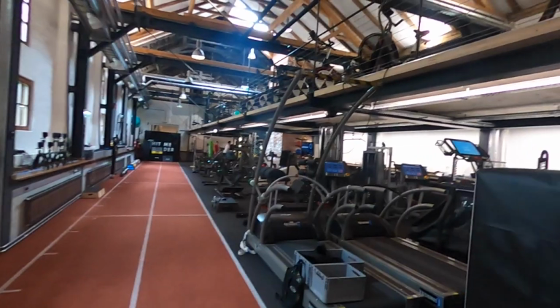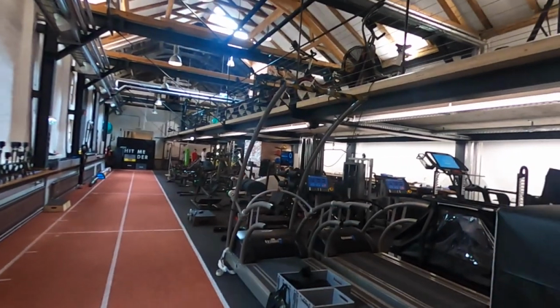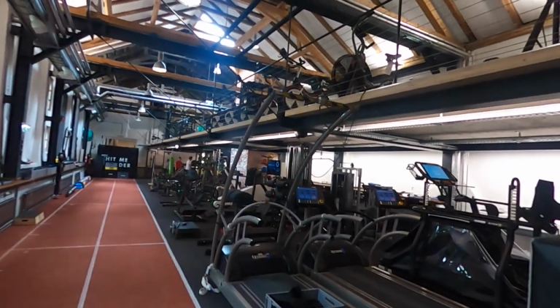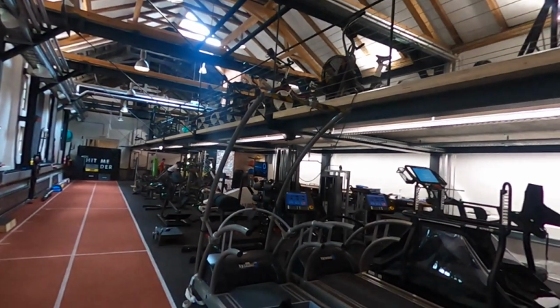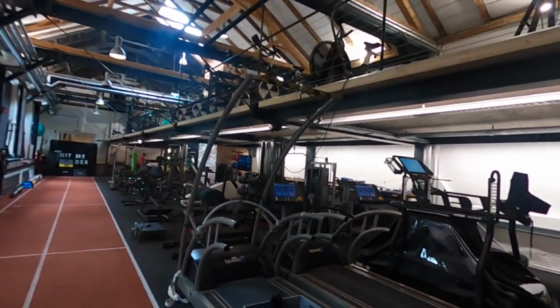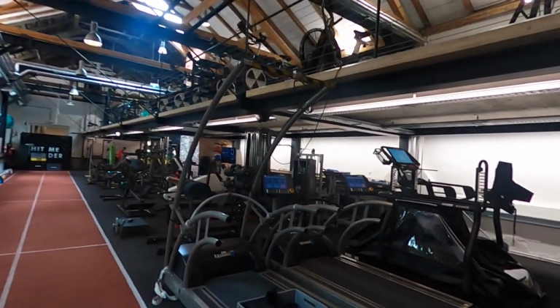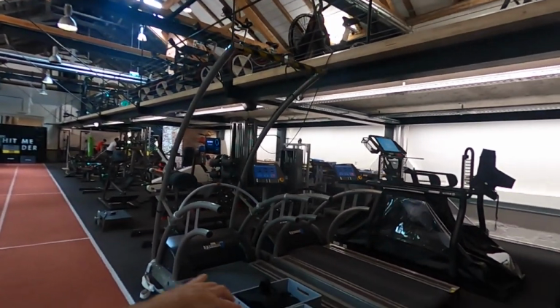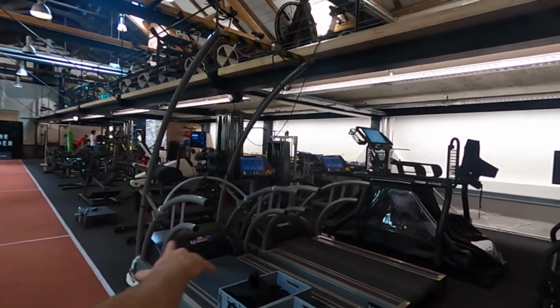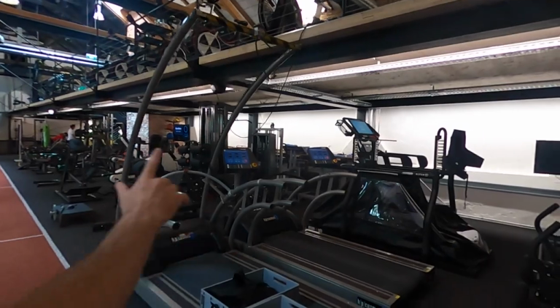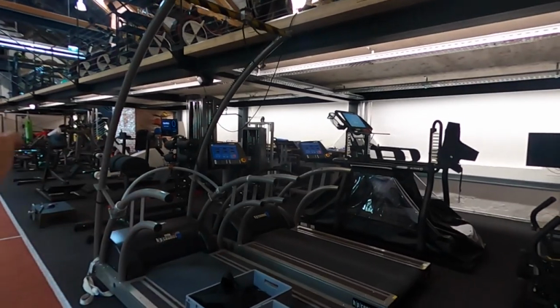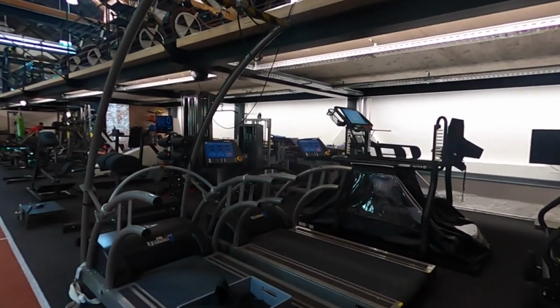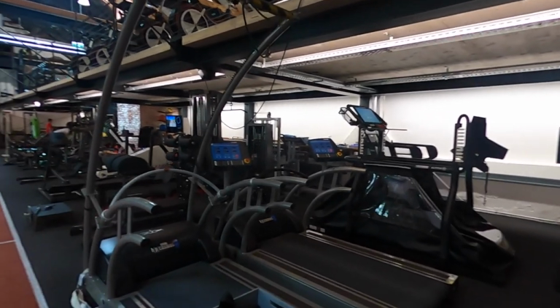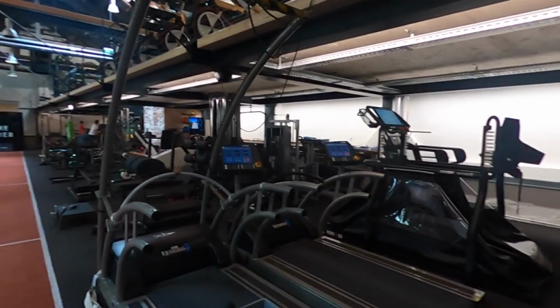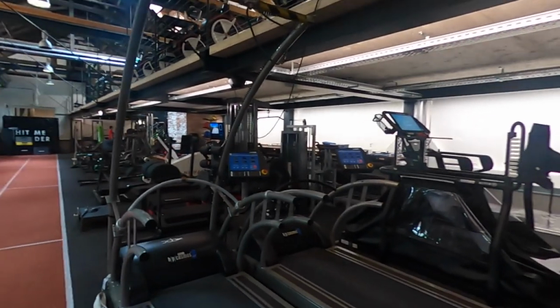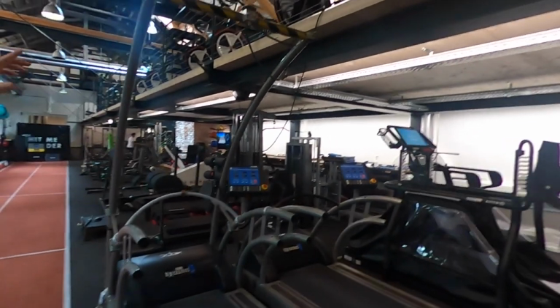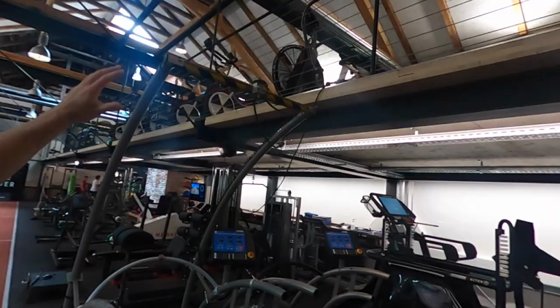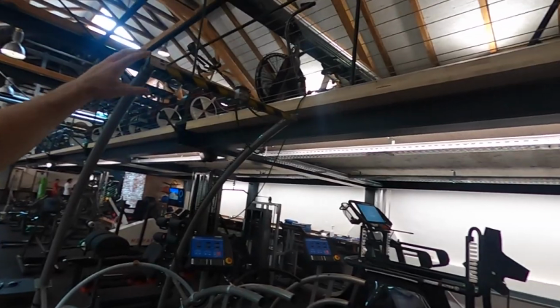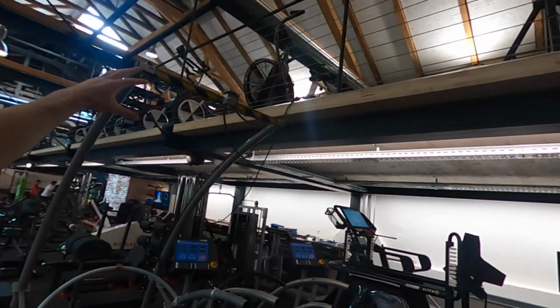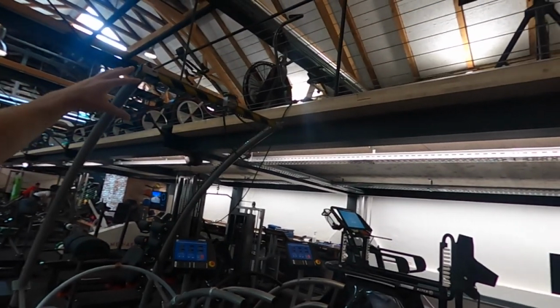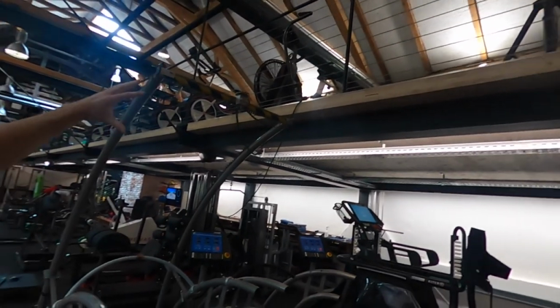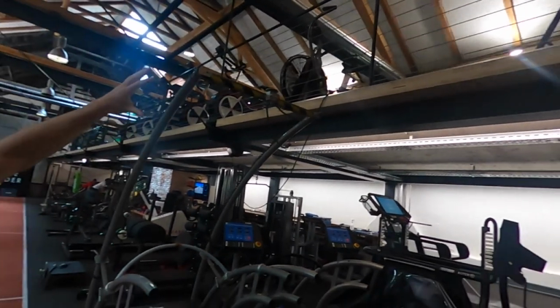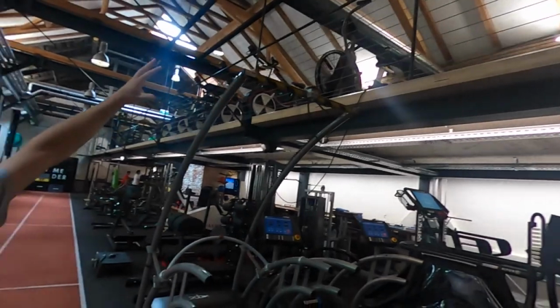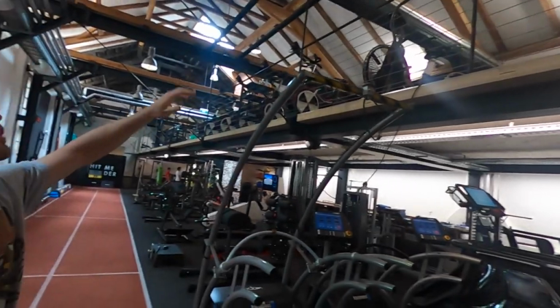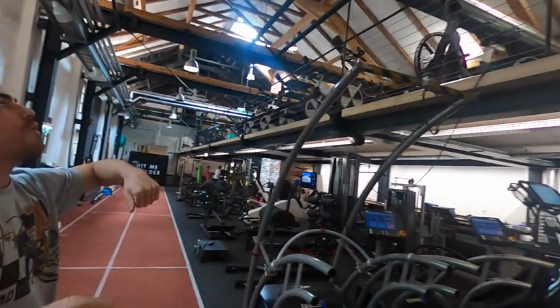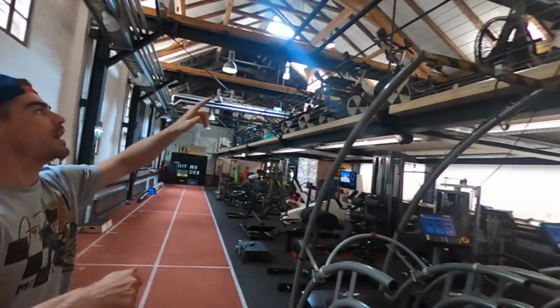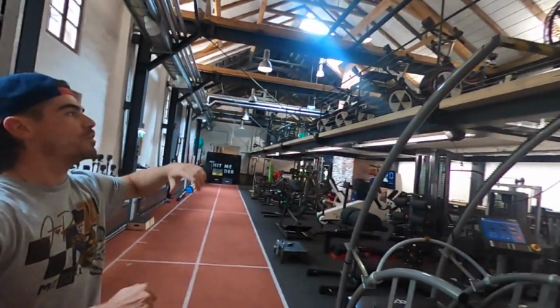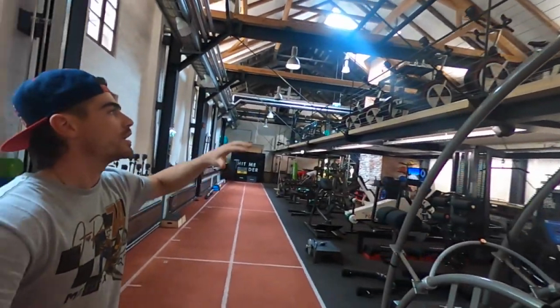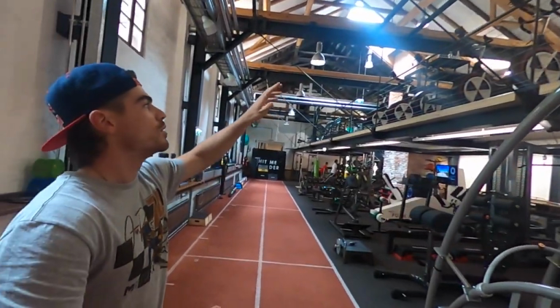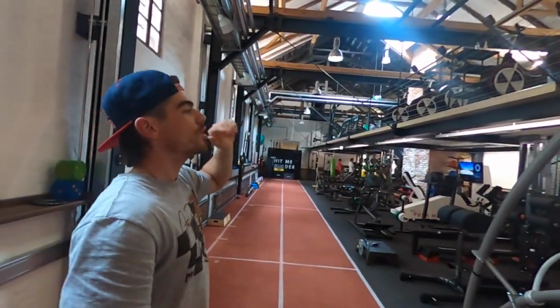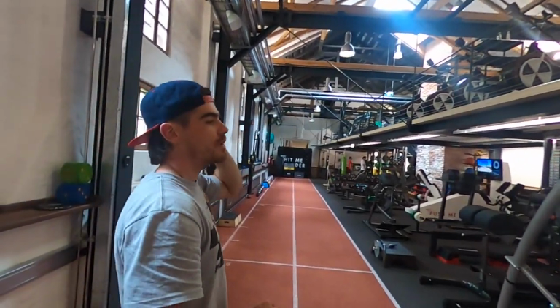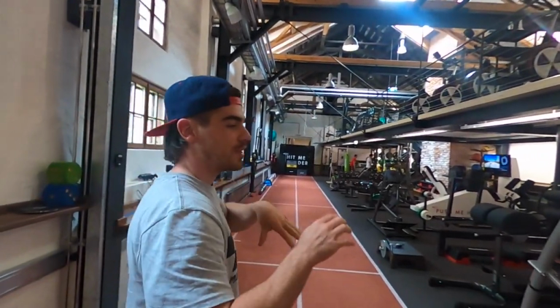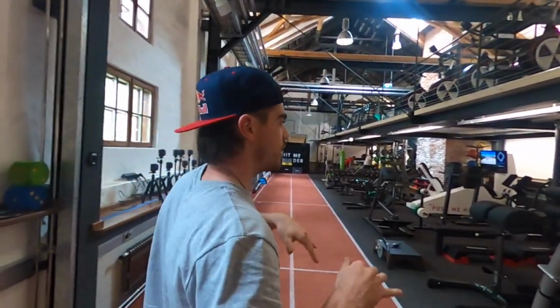They have a lot of test machines, treadmills, wide bikes upstairs. Some warm-up devices like rowing, assault bike, more treadmills, stair things.